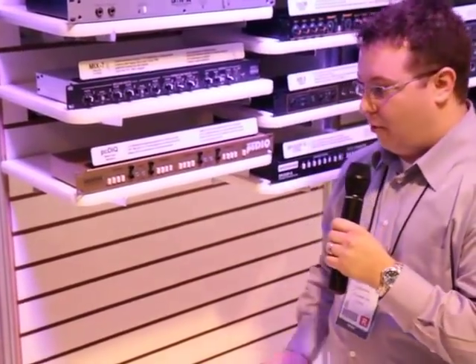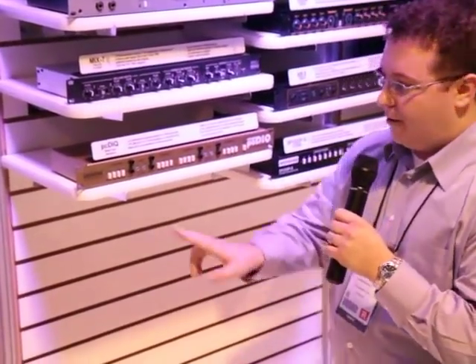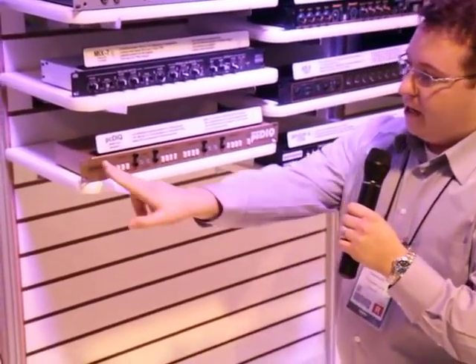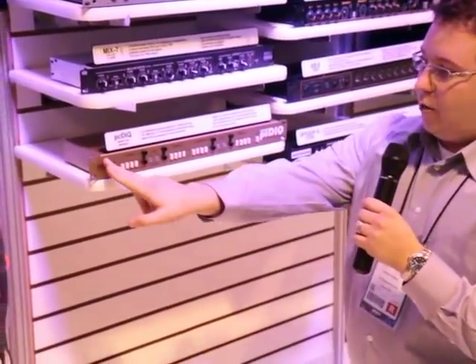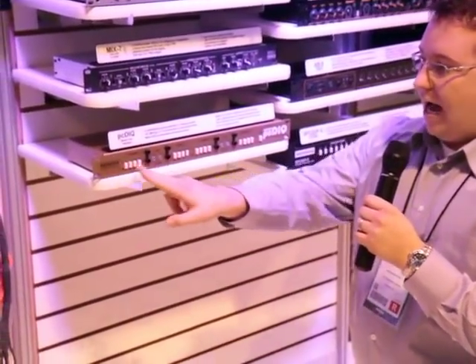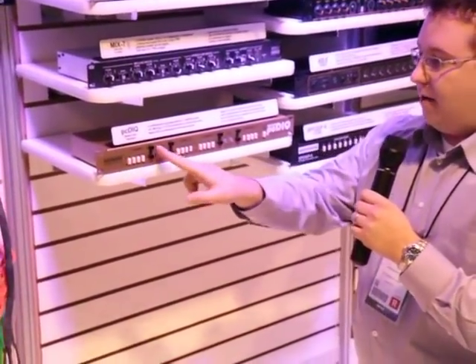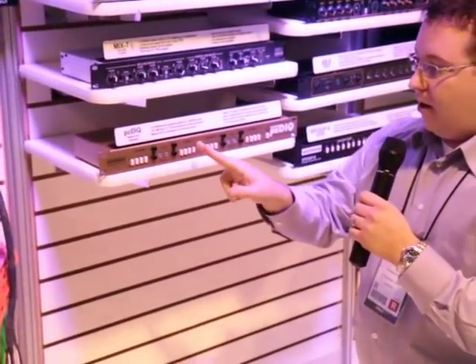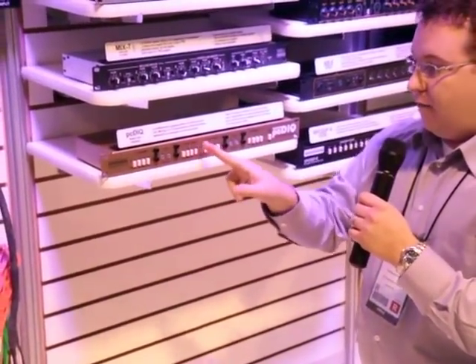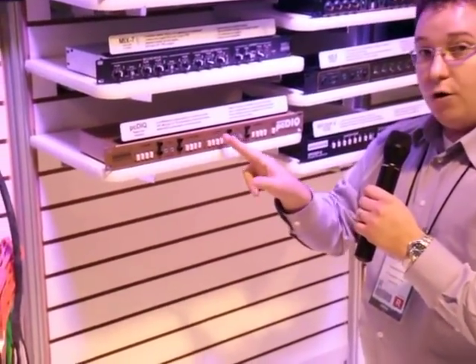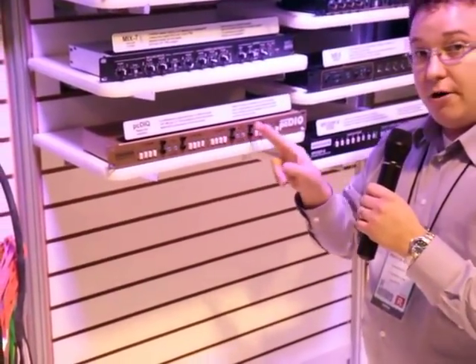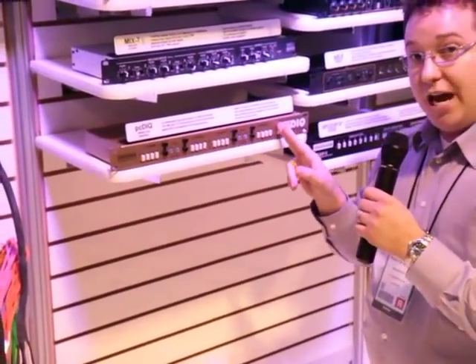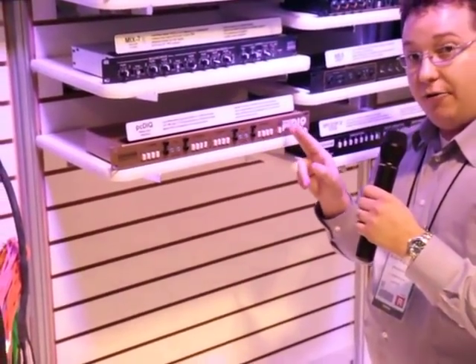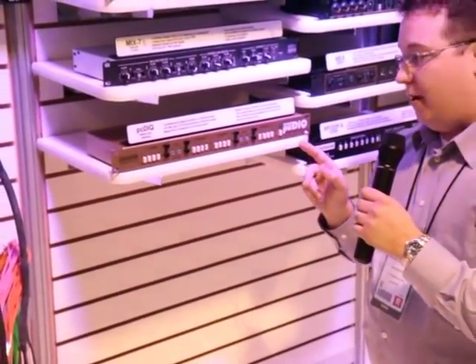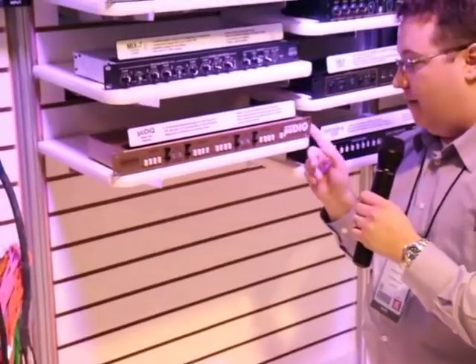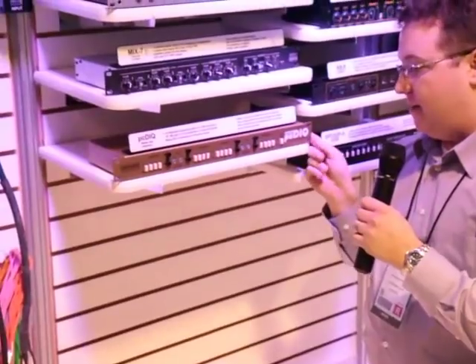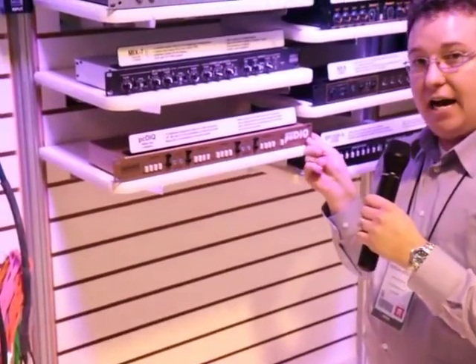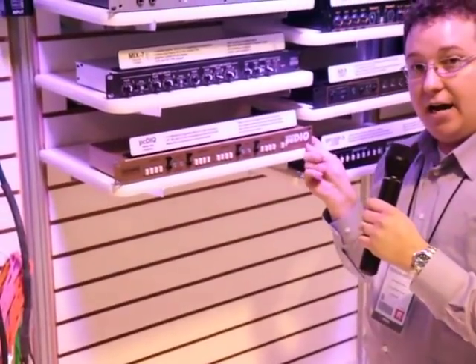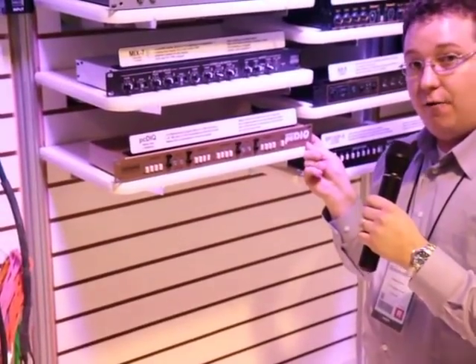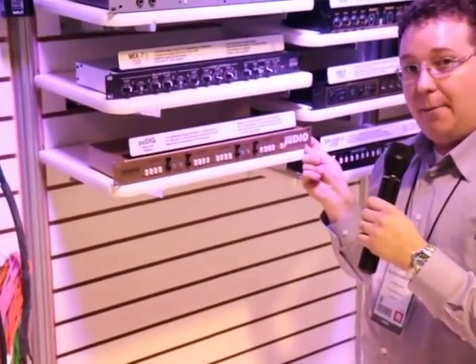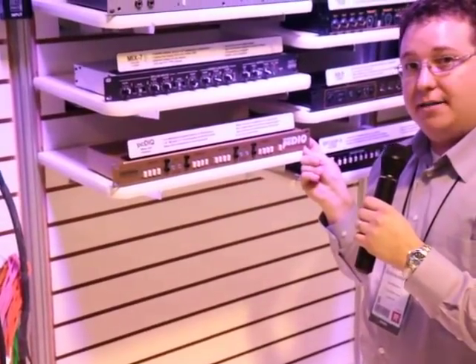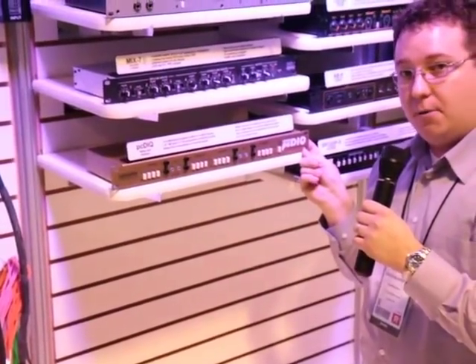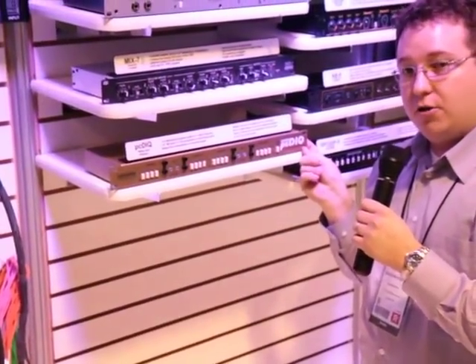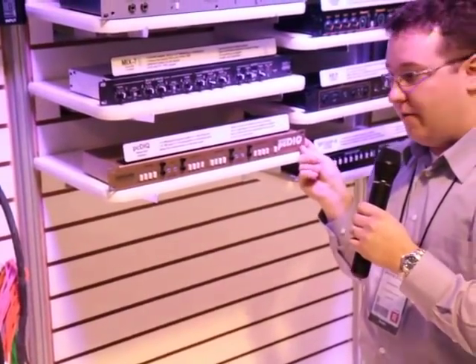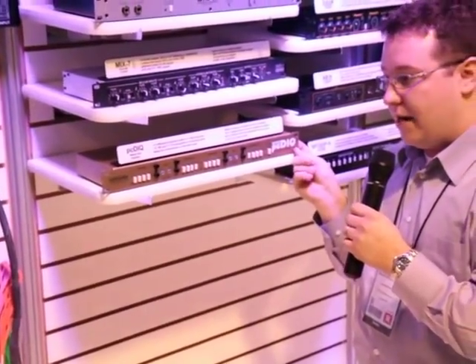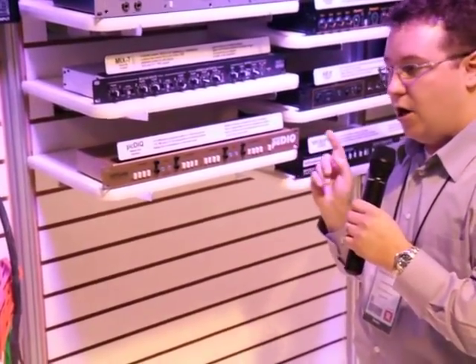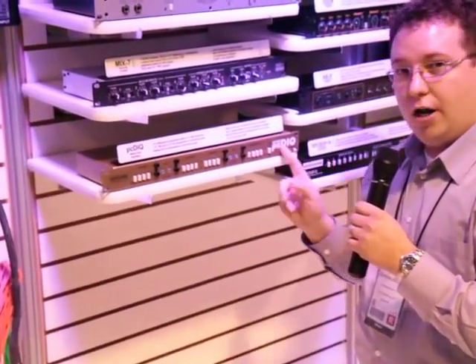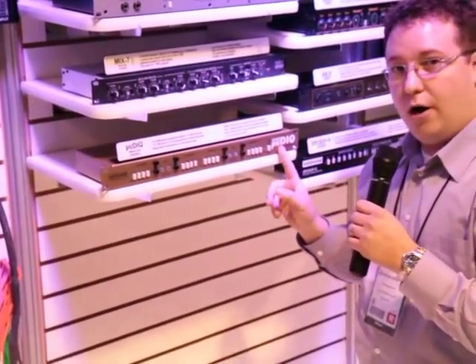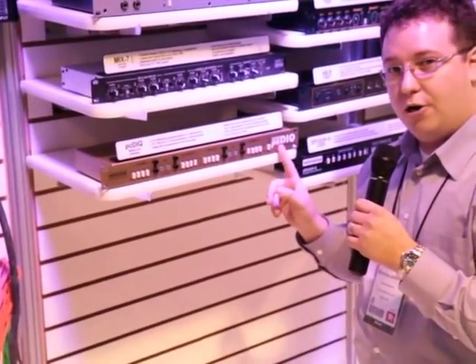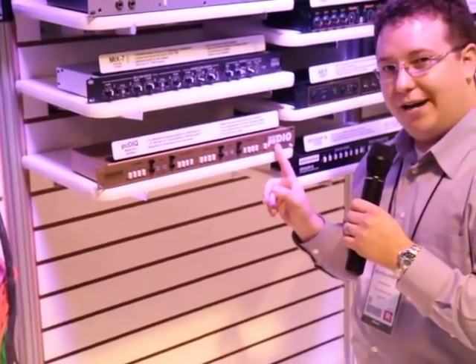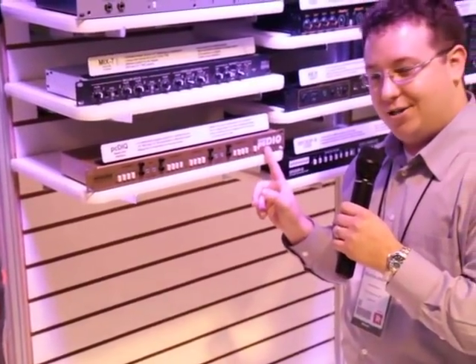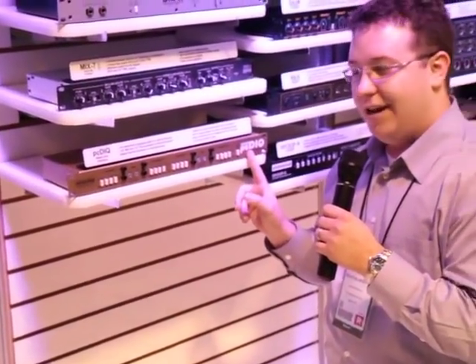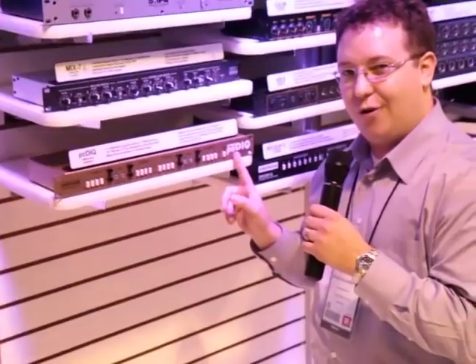Here we have four stereo channels of DI for iPods, computers, whatever you need, in a 1RU package. It's great.